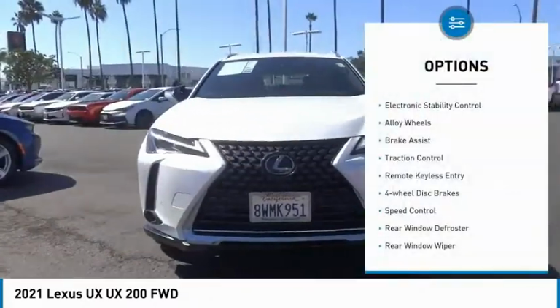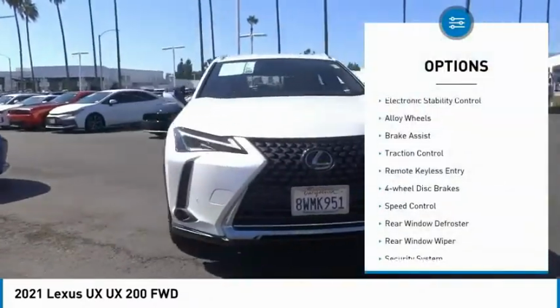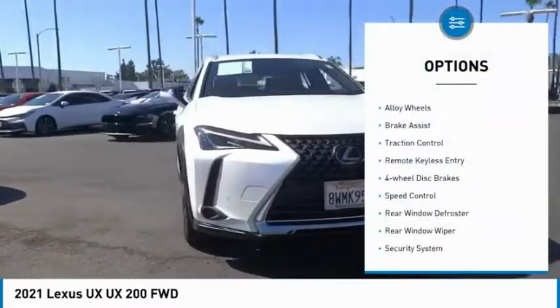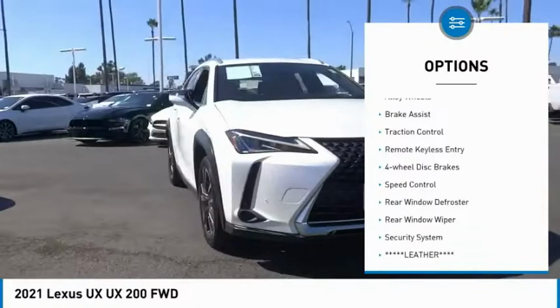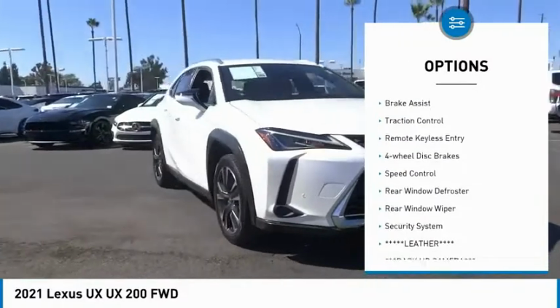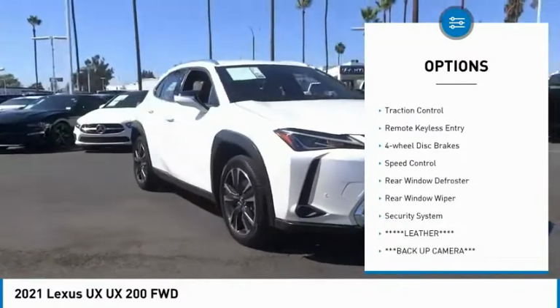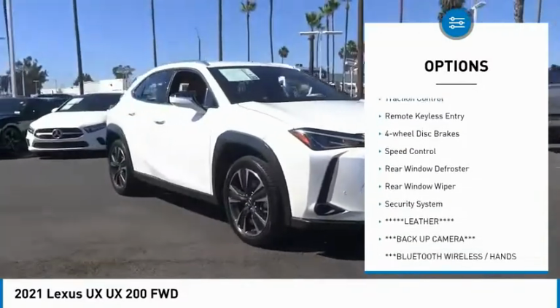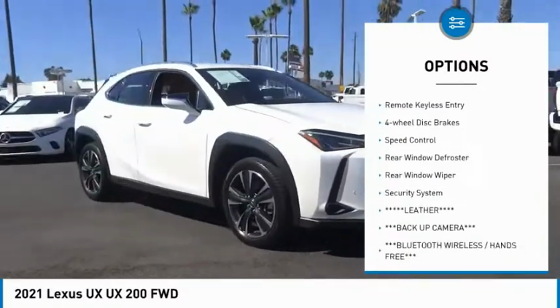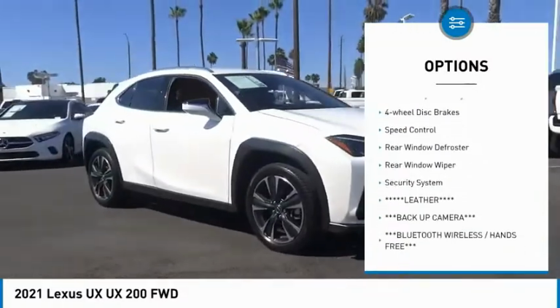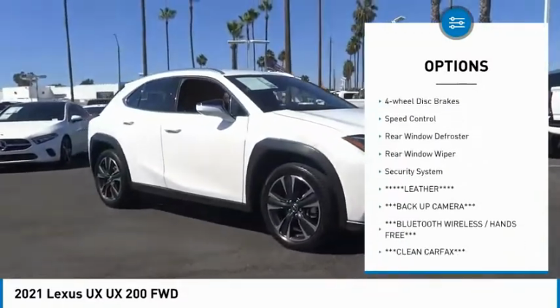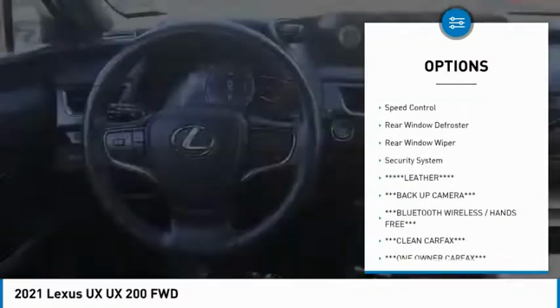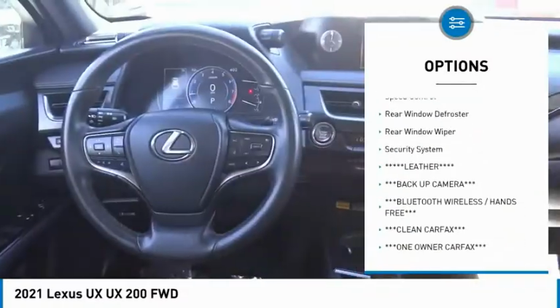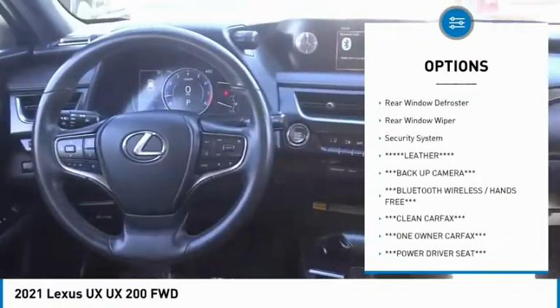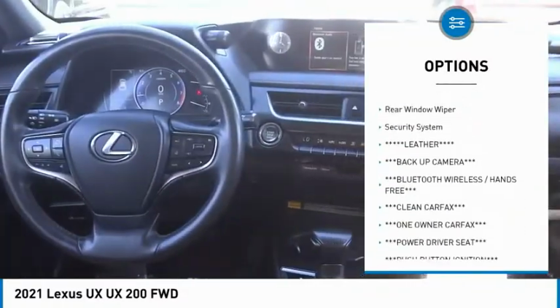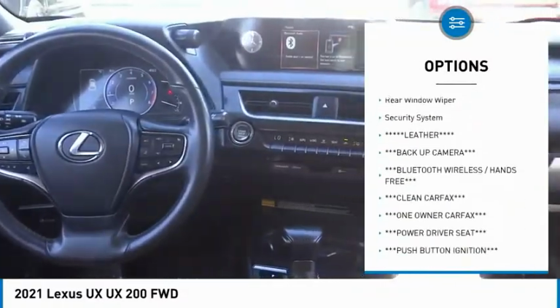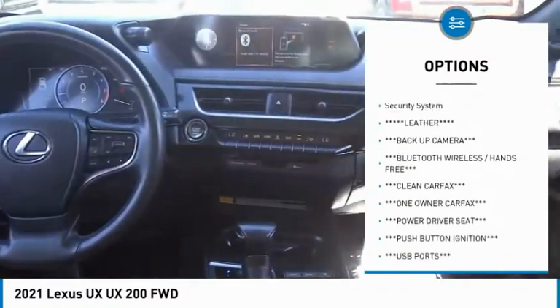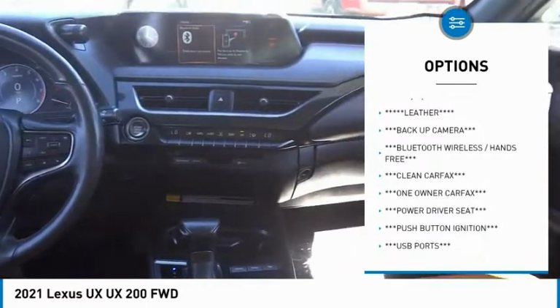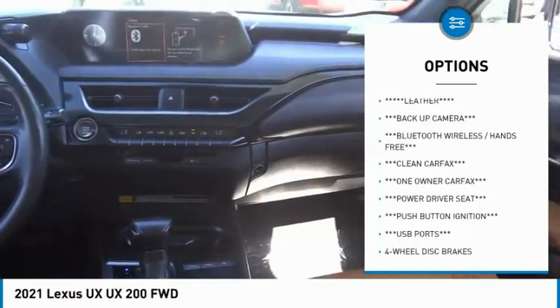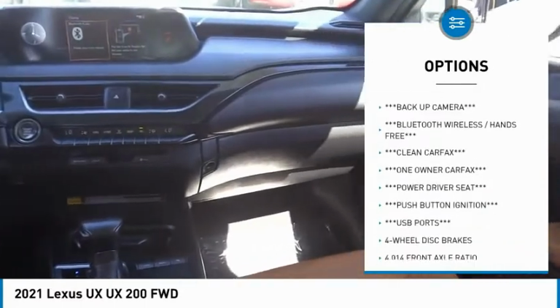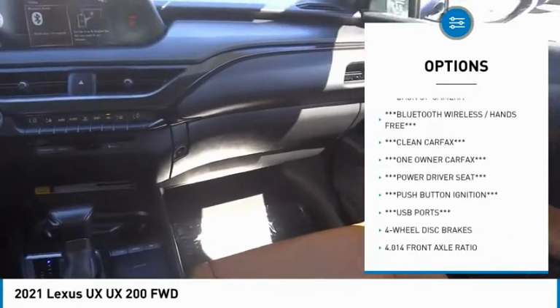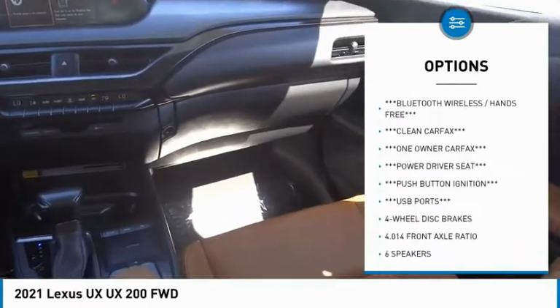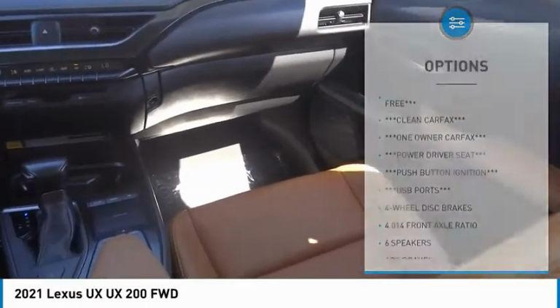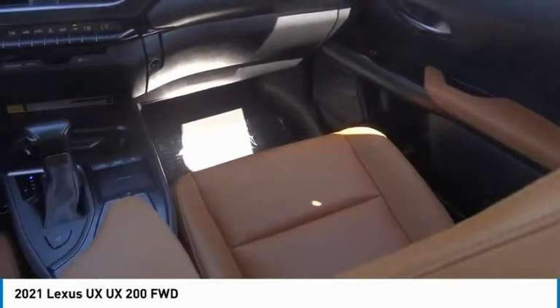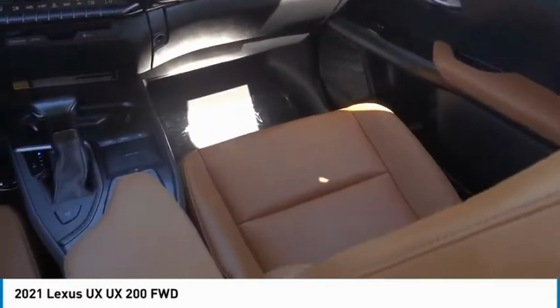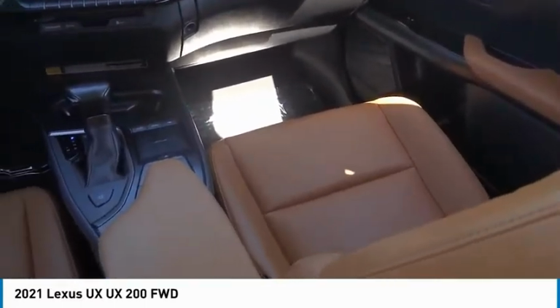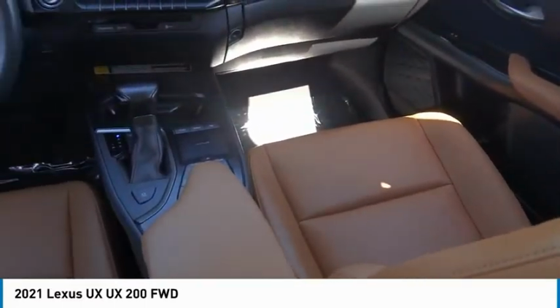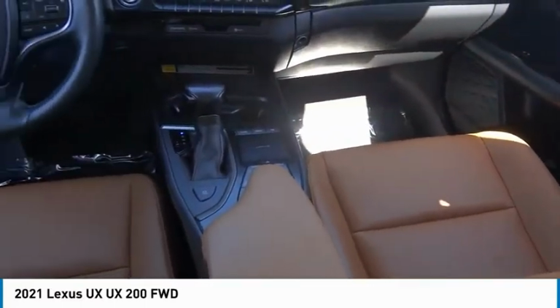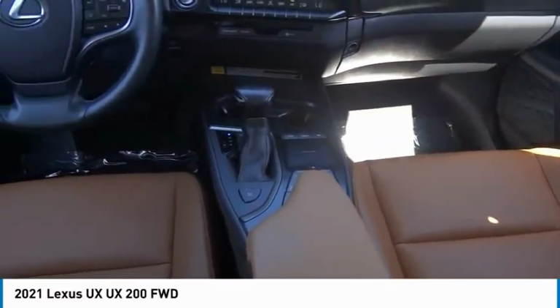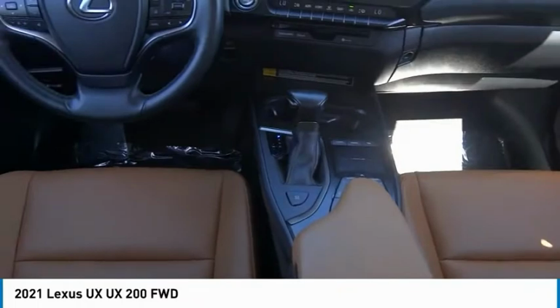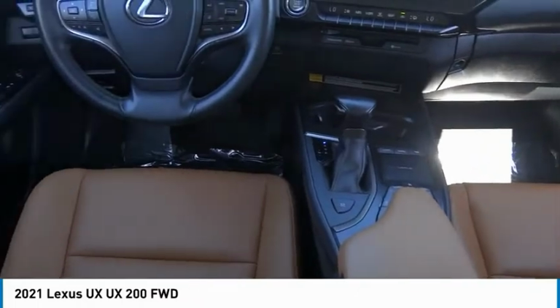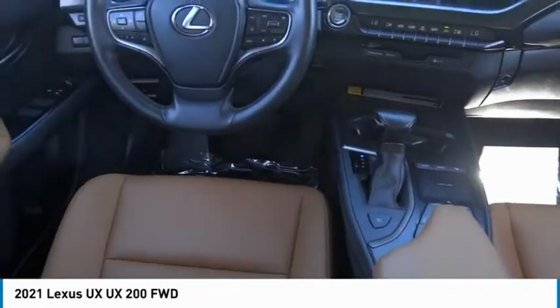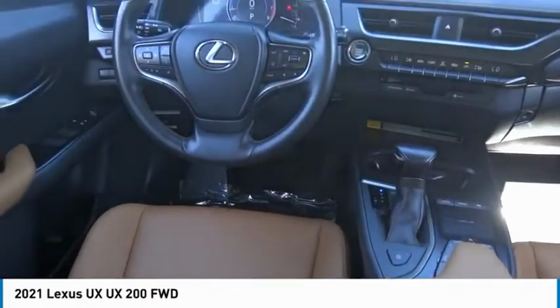Electronic stability control, alloy wheels, brake assist, traction control, remote keyless entry, four-wheel disc brakes, speed control, rear window defroster, rear window wiper, security system.